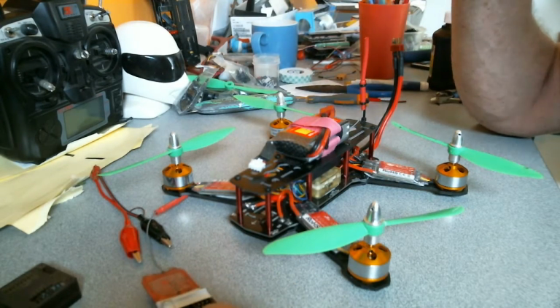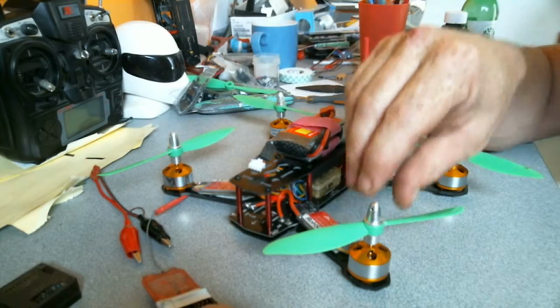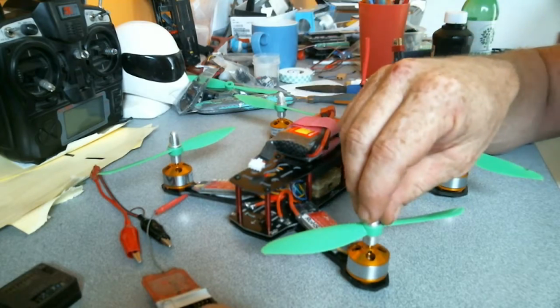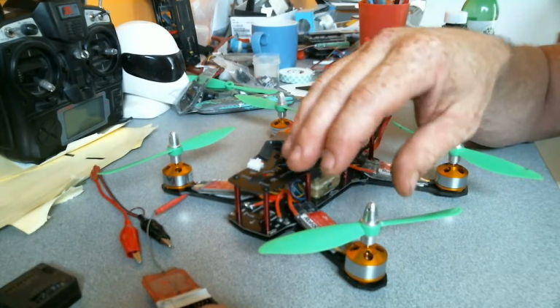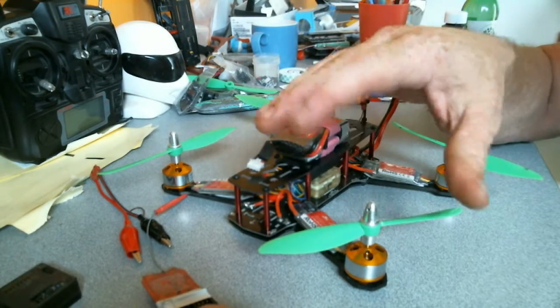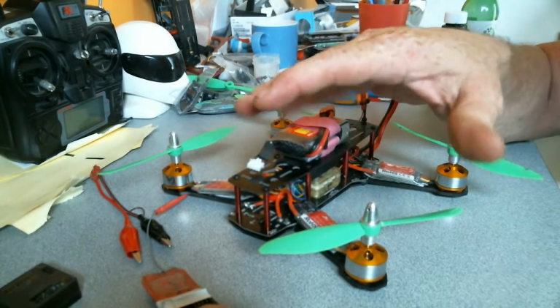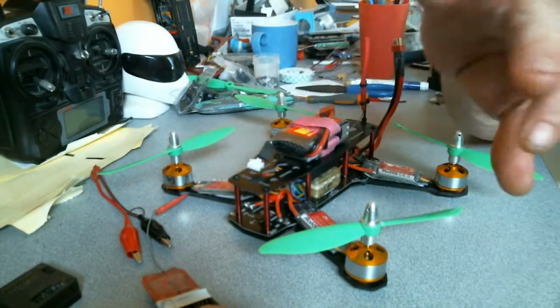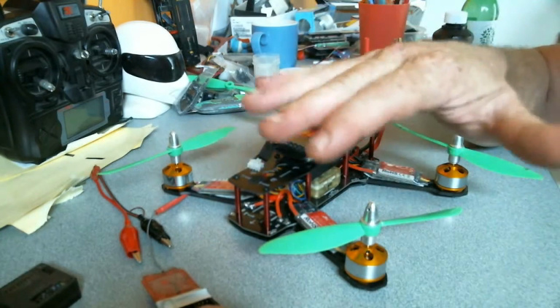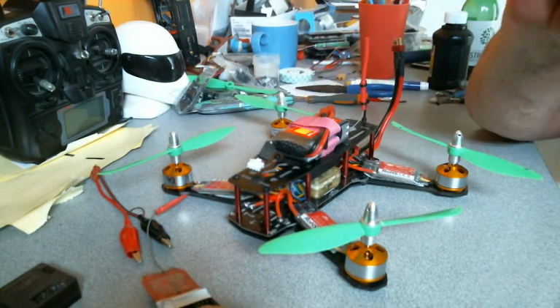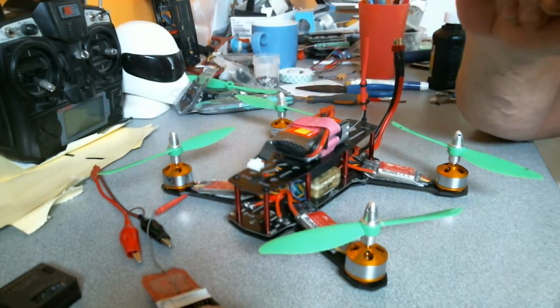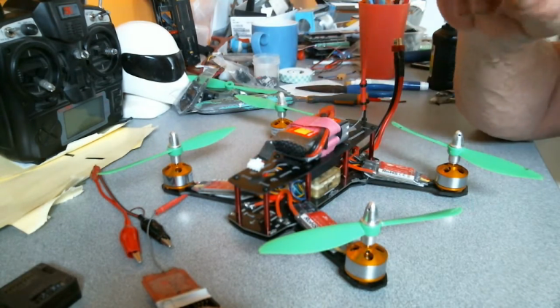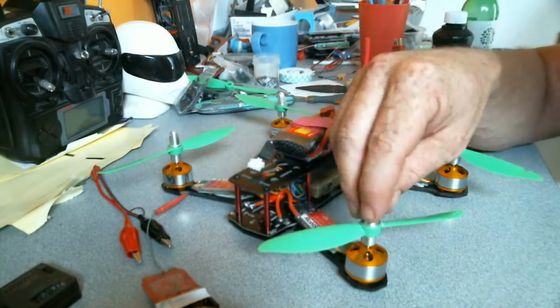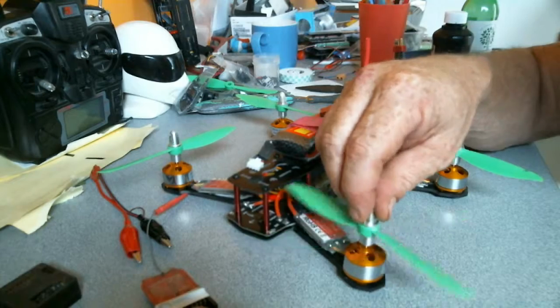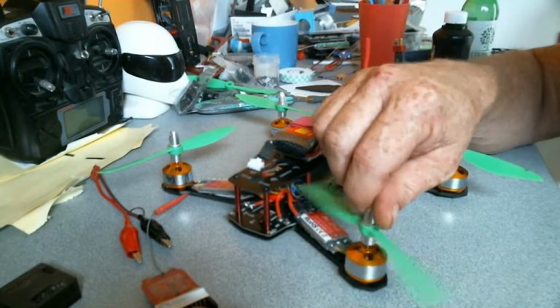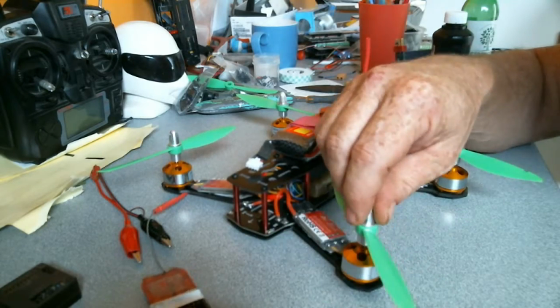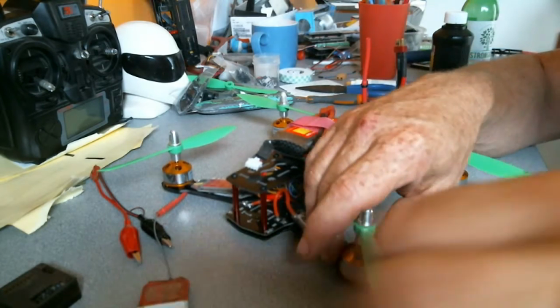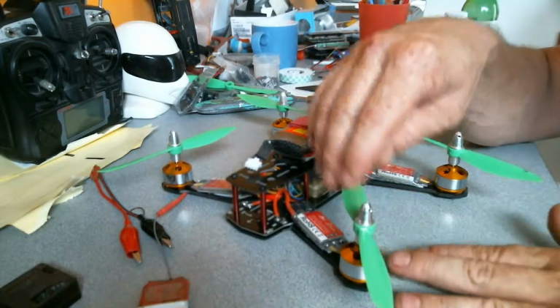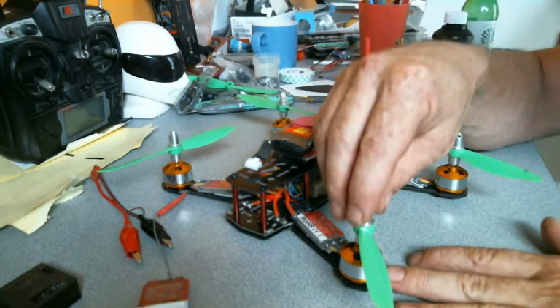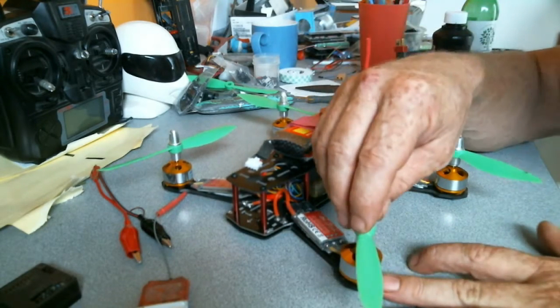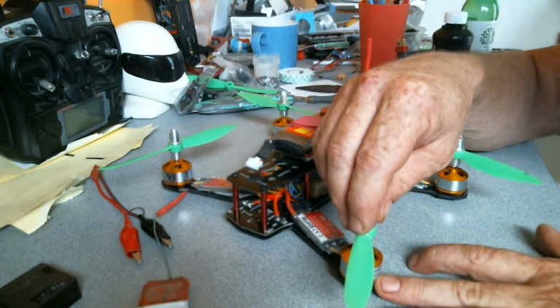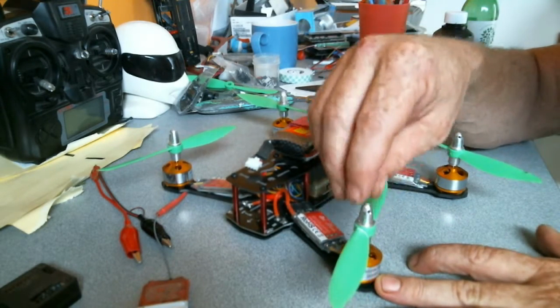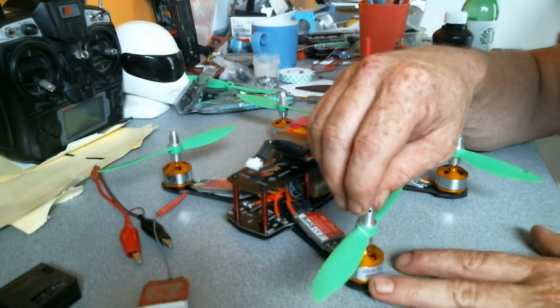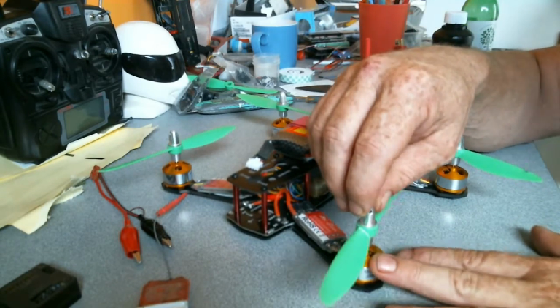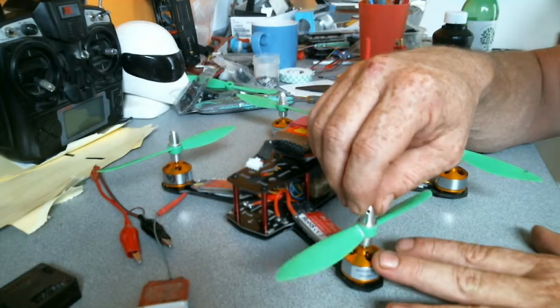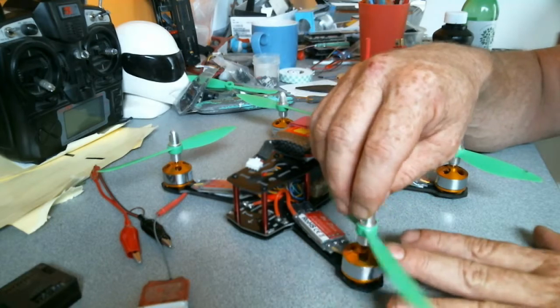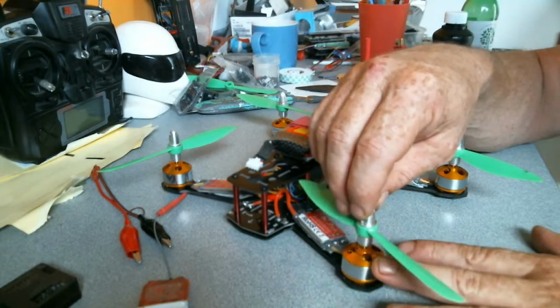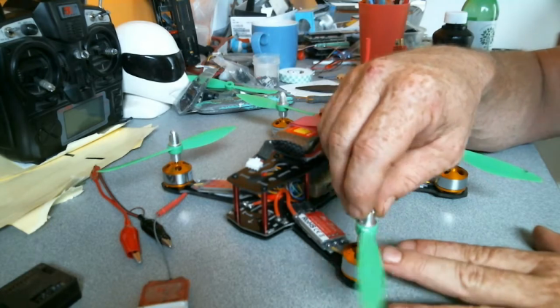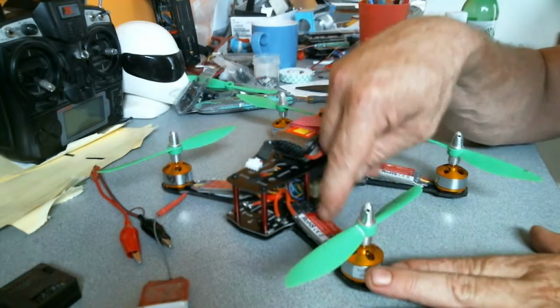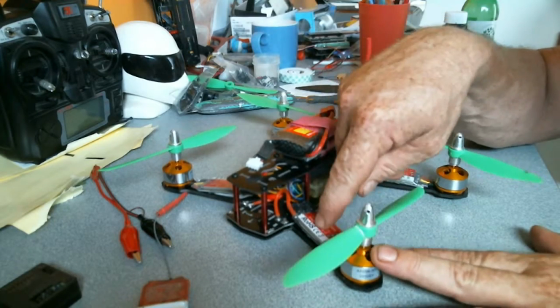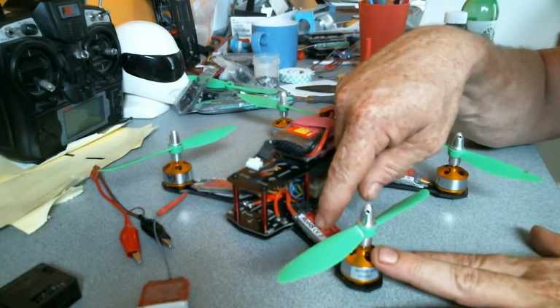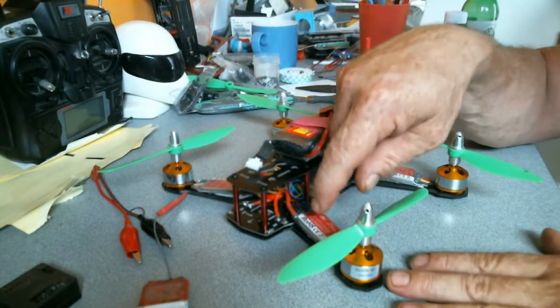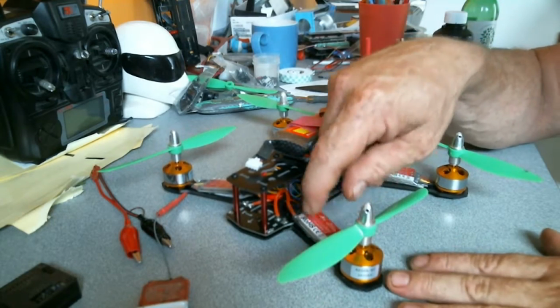I found that they were being a little skittery, and my God, the motors got hot — you could boil water with them within seconds. And that was with the plane settings.